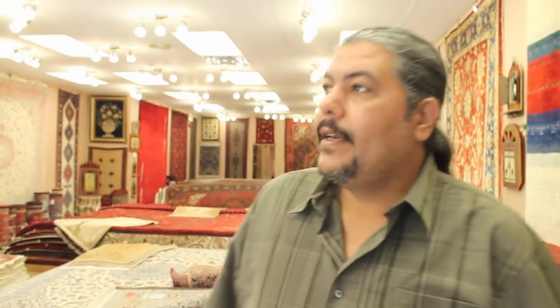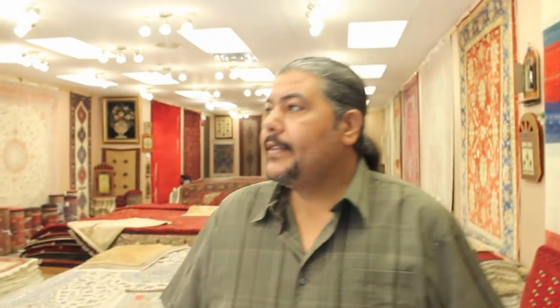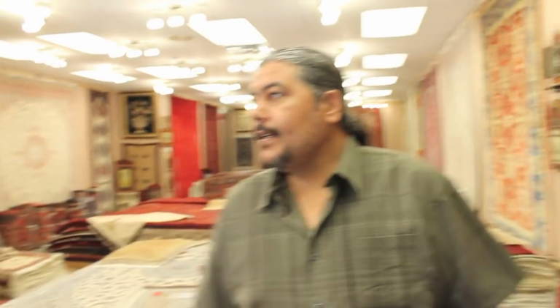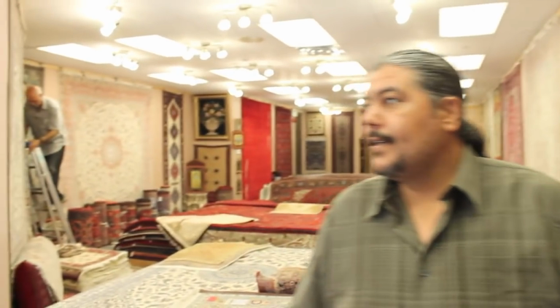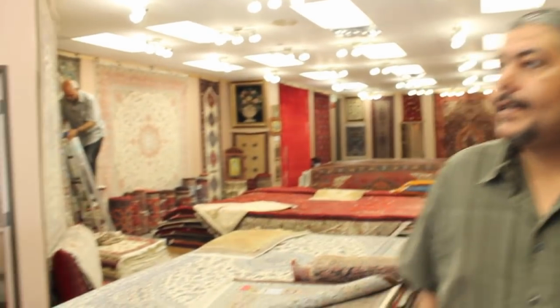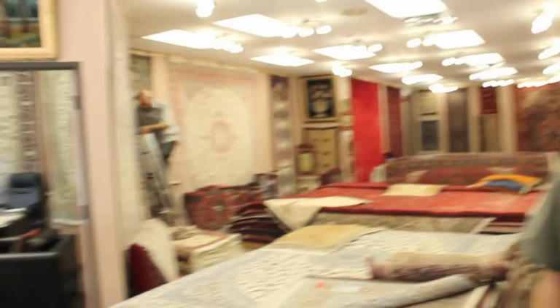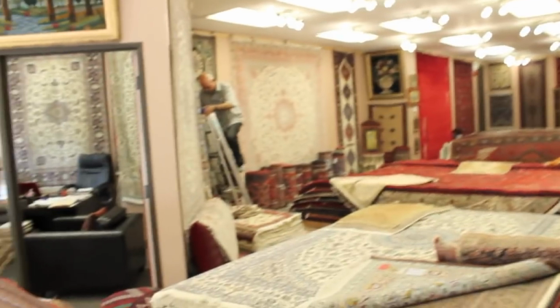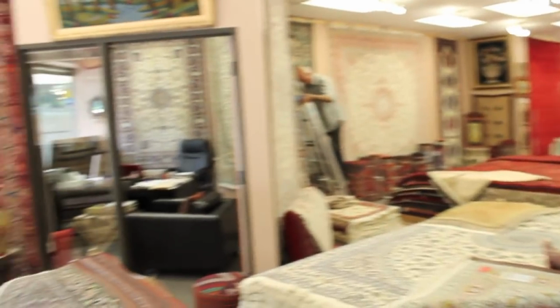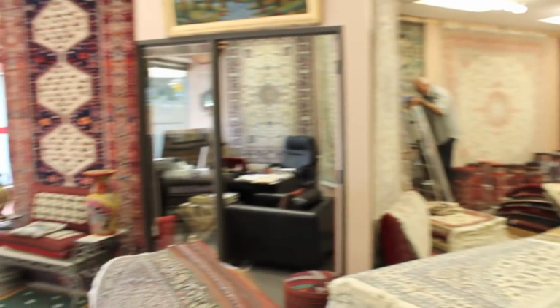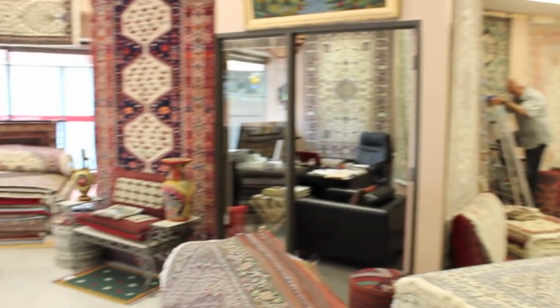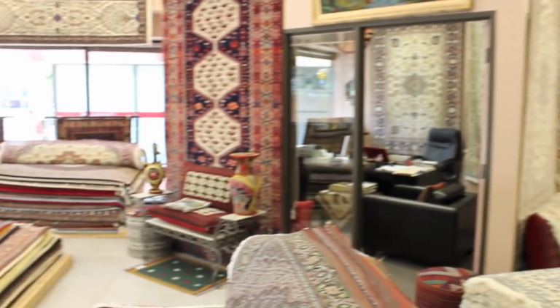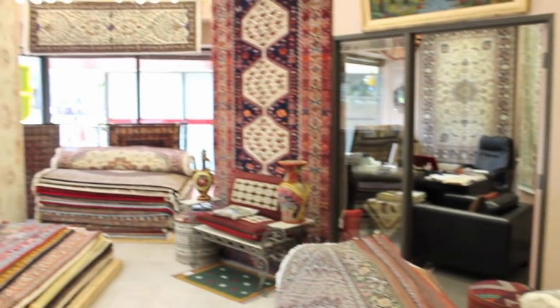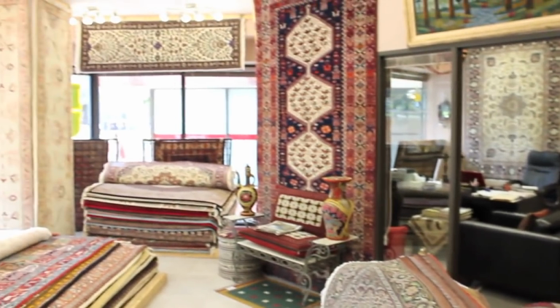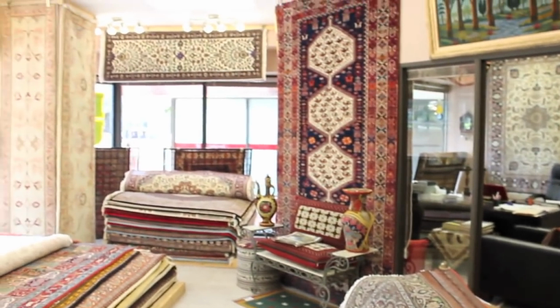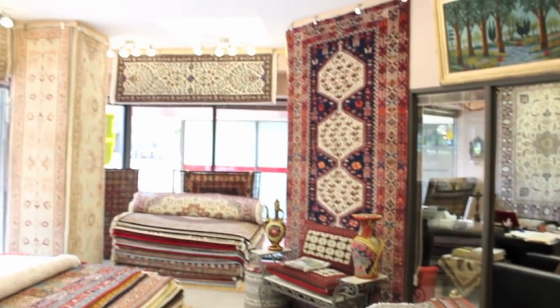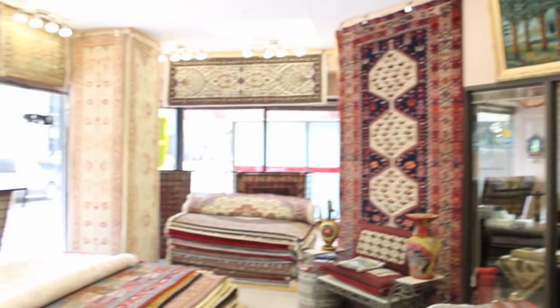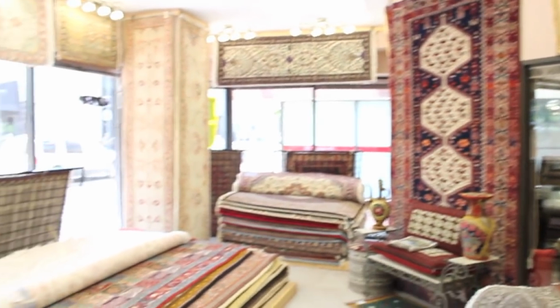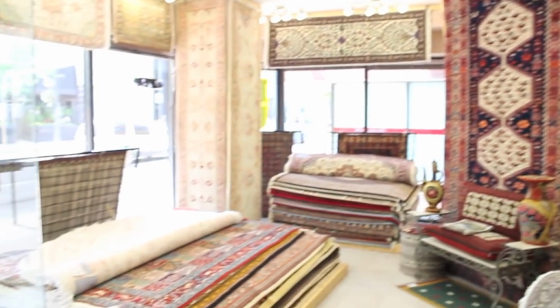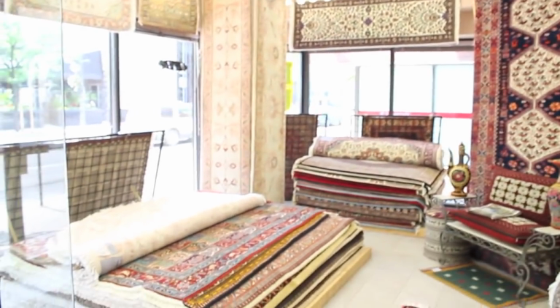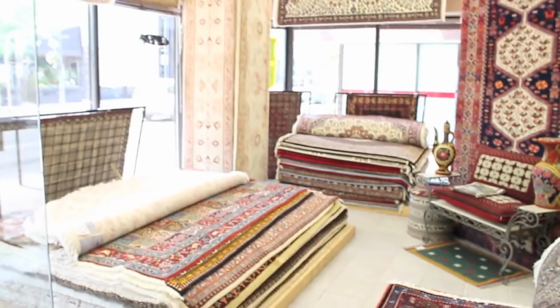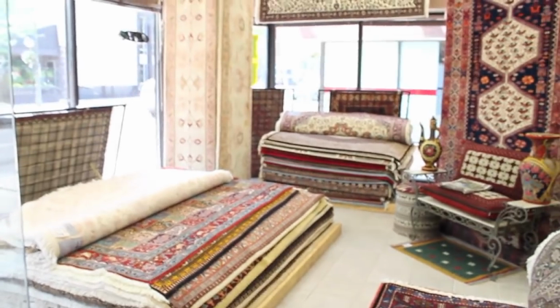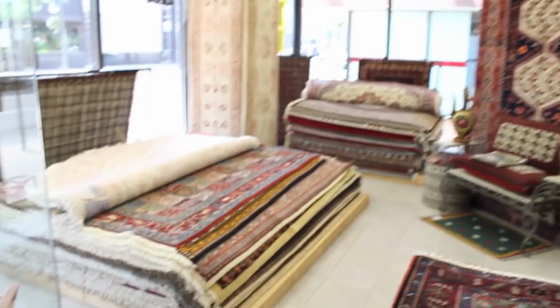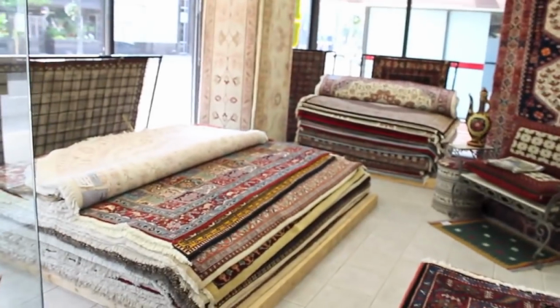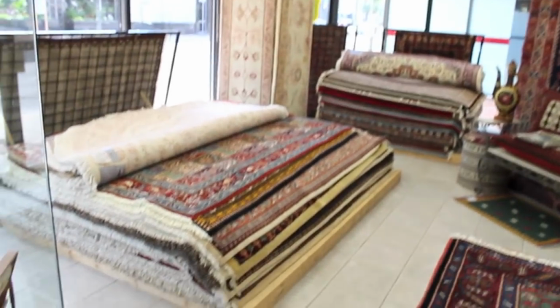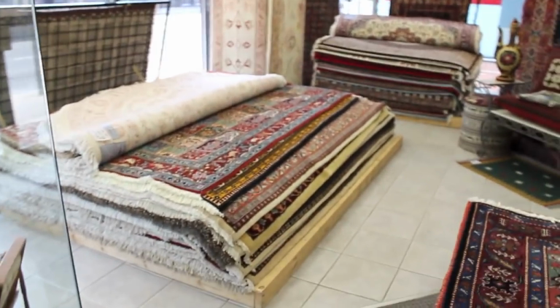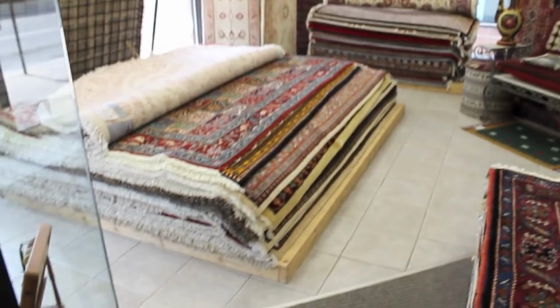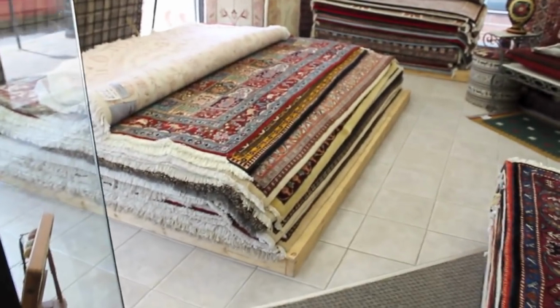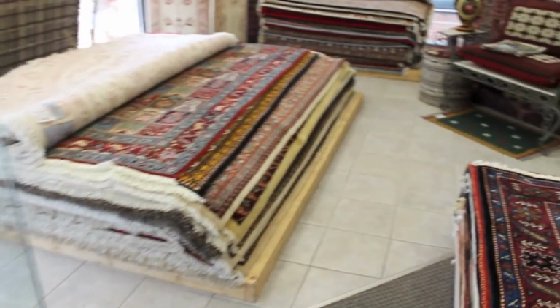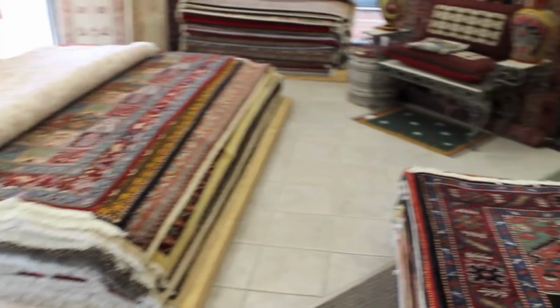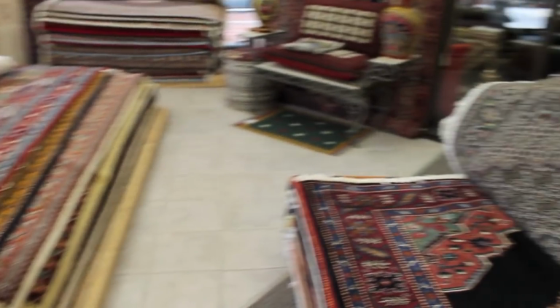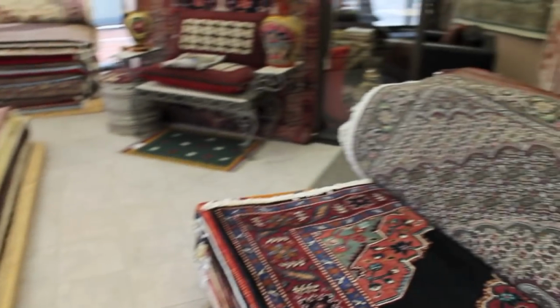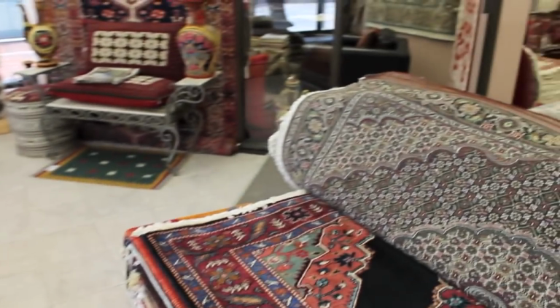Here is the showroom. As you can see, we have lots of beautiful Persian rugs displayed on the floor and on the walls.